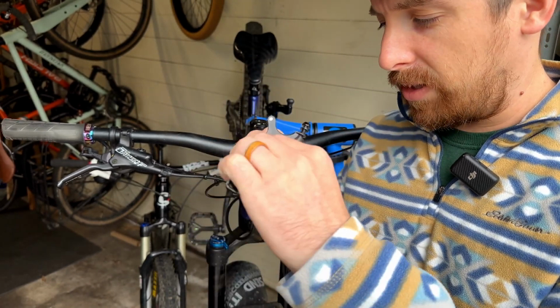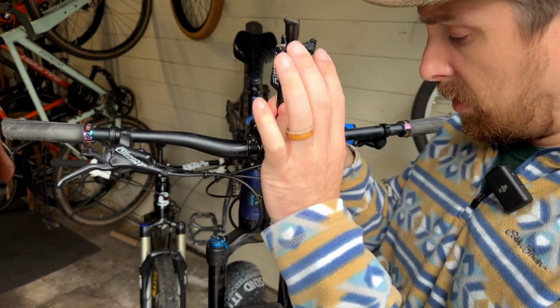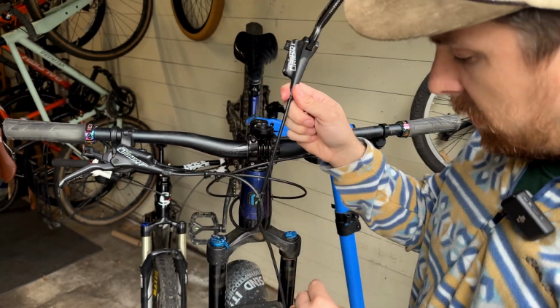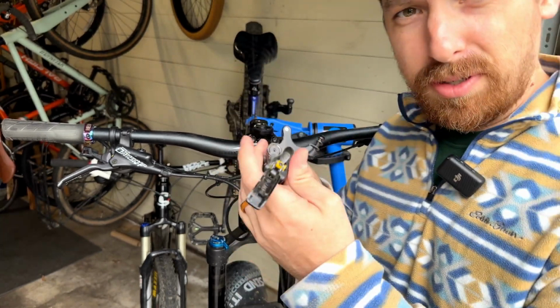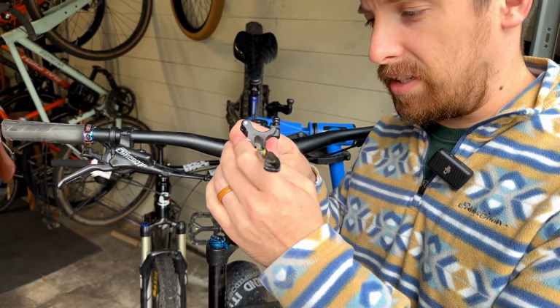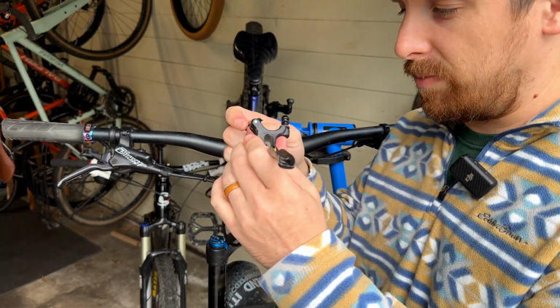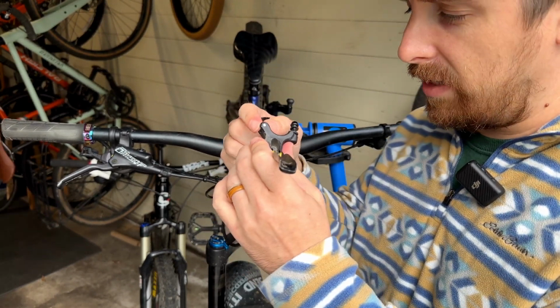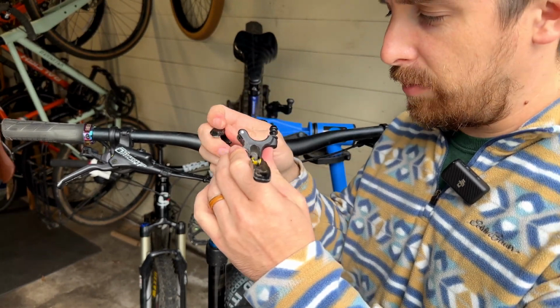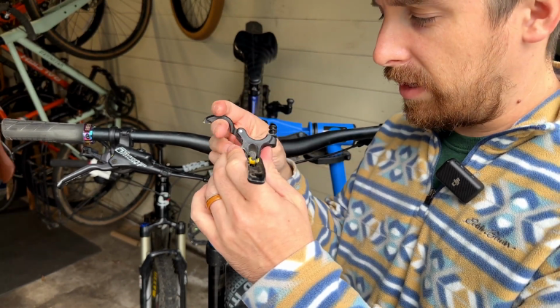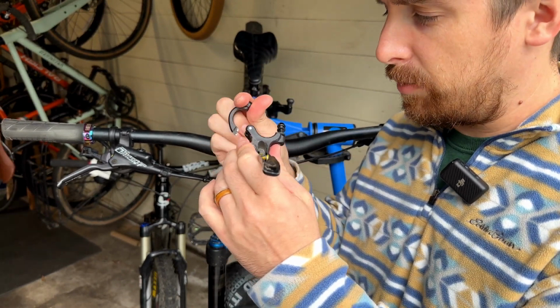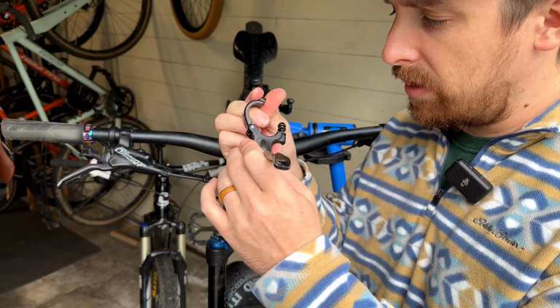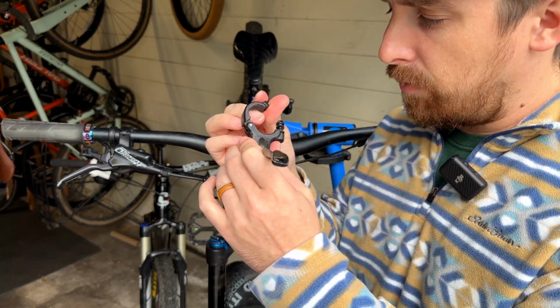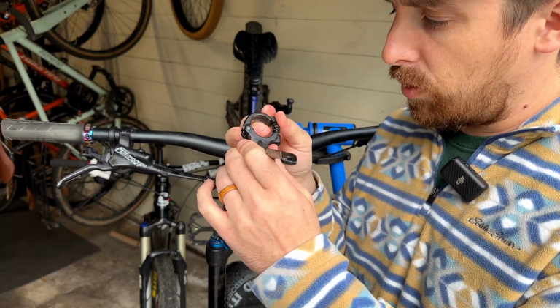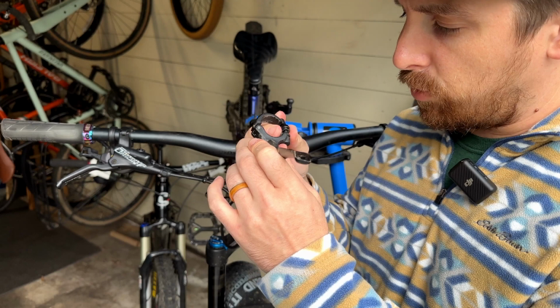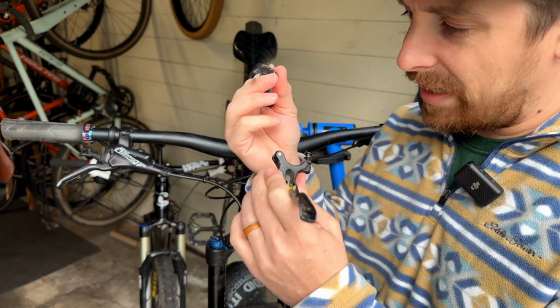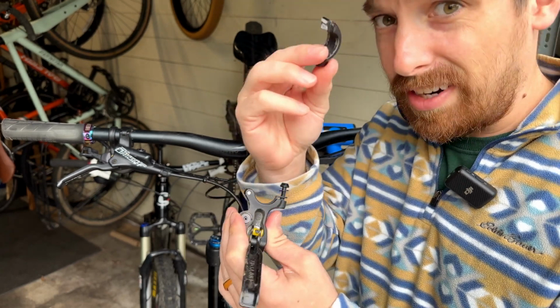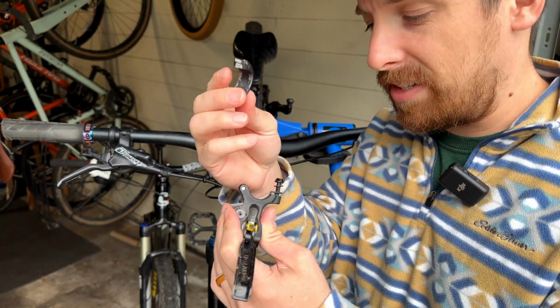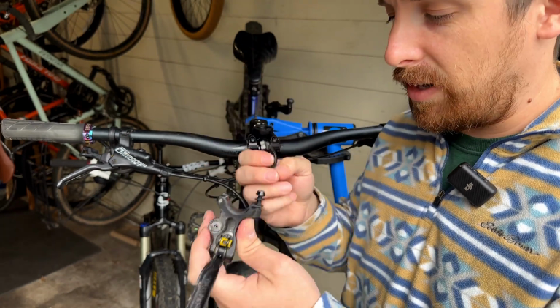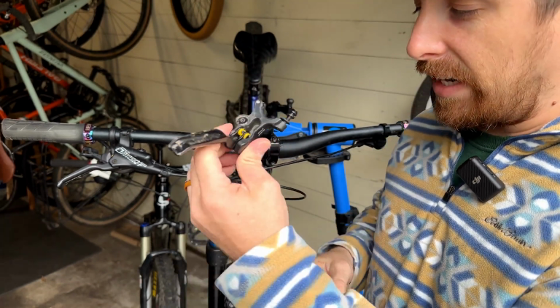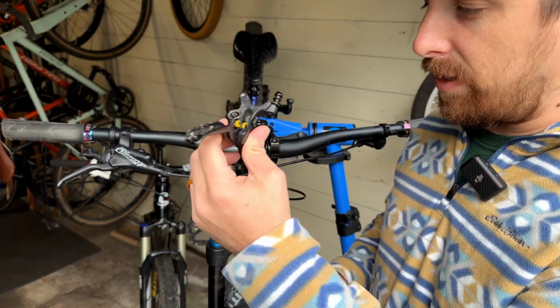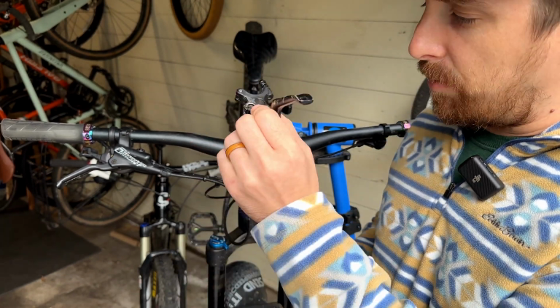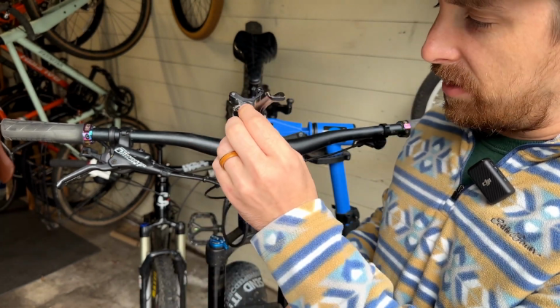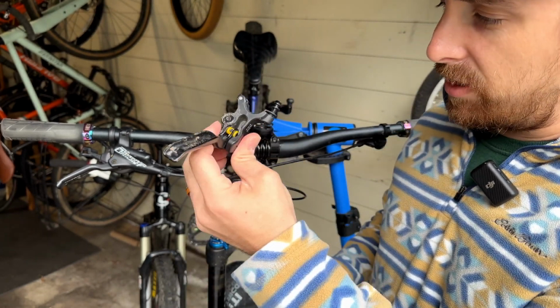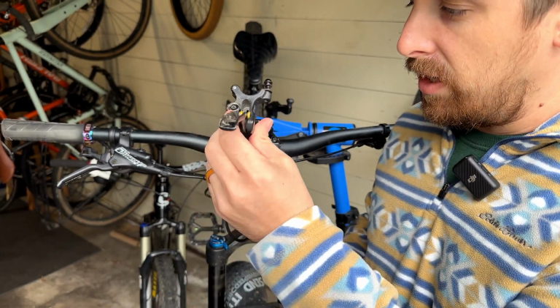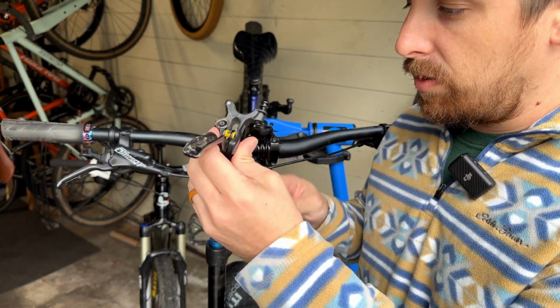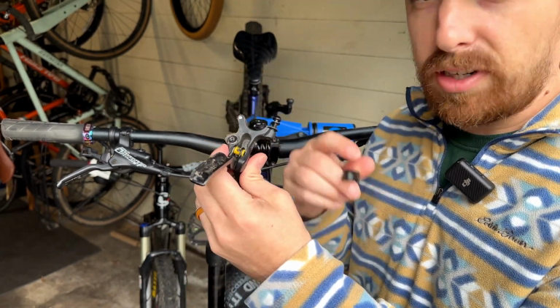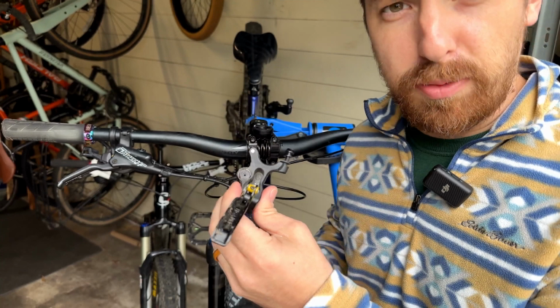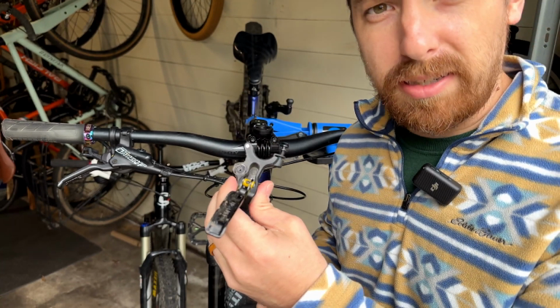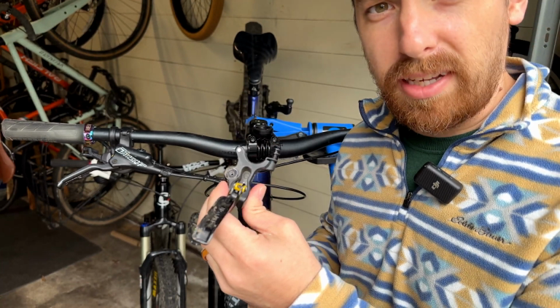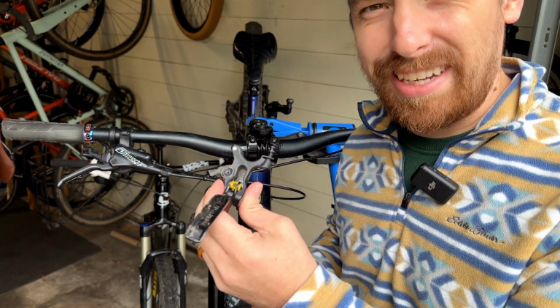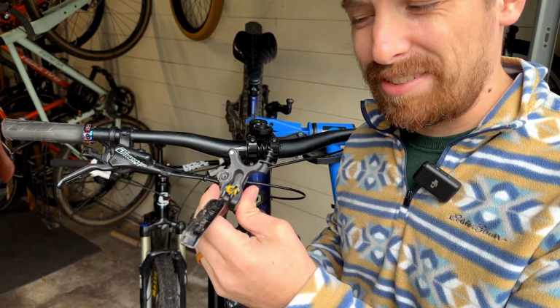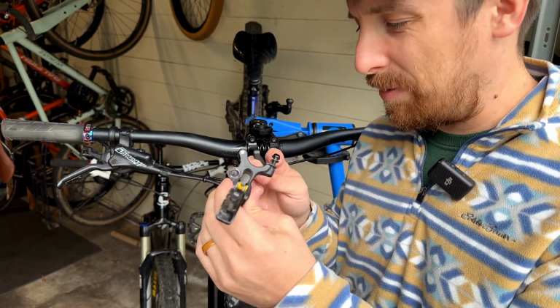I looked this whole kit up and it's 80 or 90 bucks for the full brake. I can't find just this piece anywhere — I can't even find scrap pieces of this. So we're going to try to avoid buying something and make it ourselves. We'll see what happens.